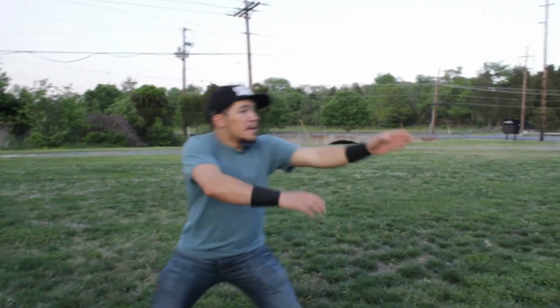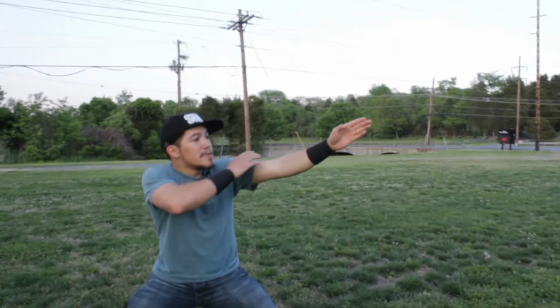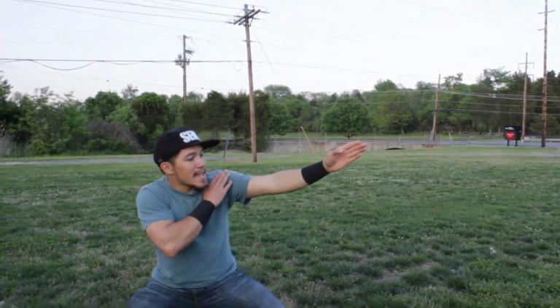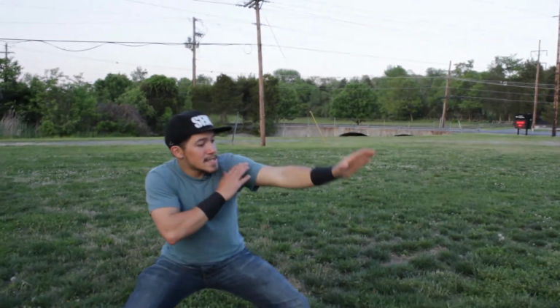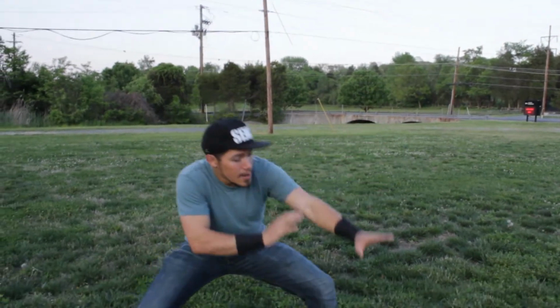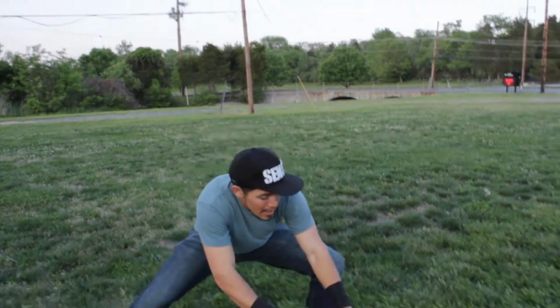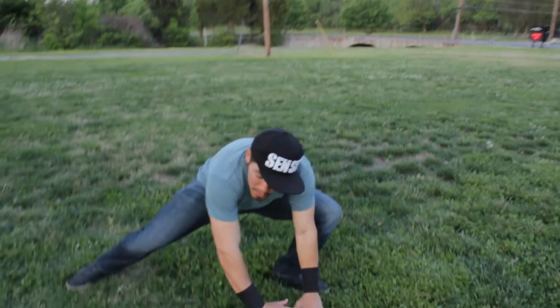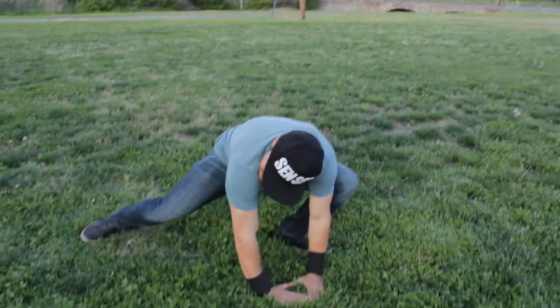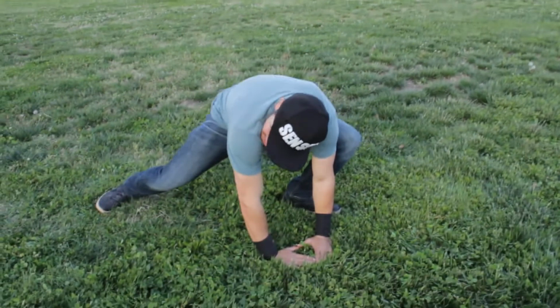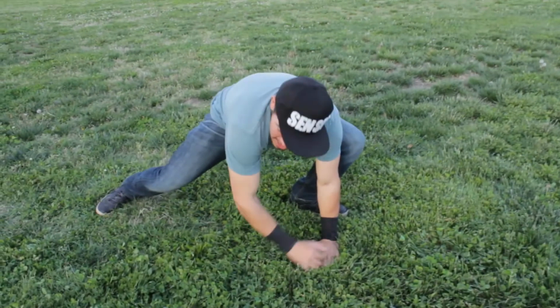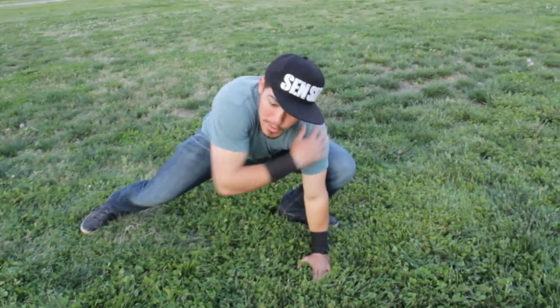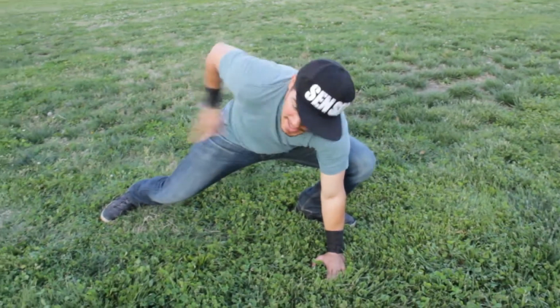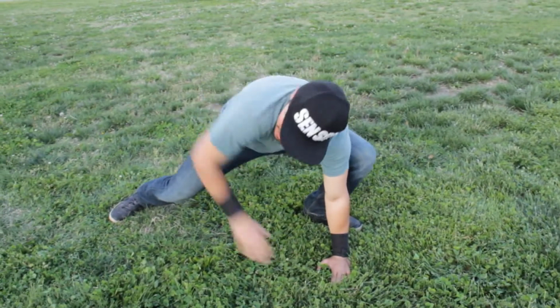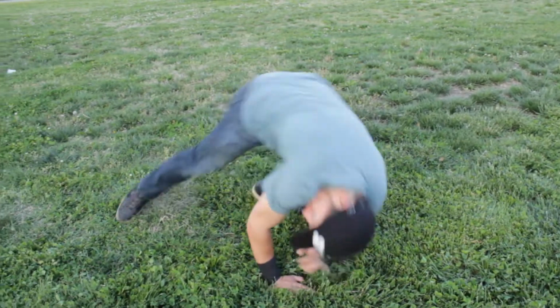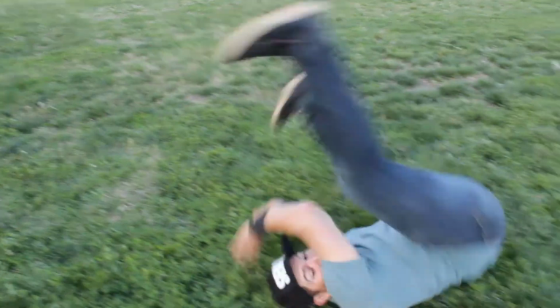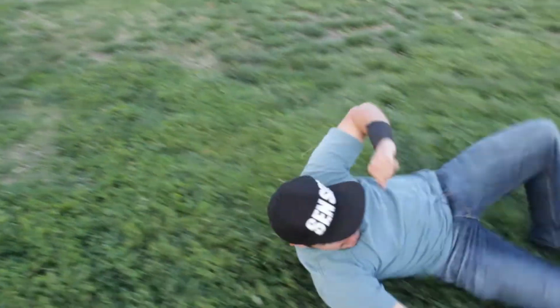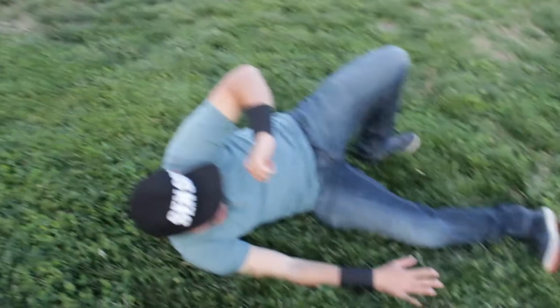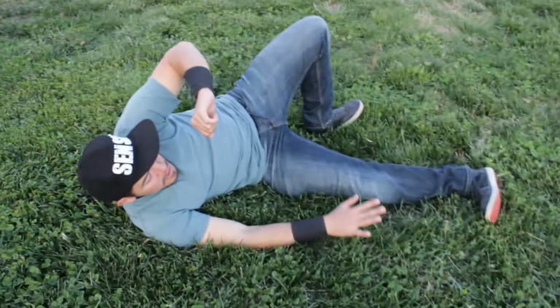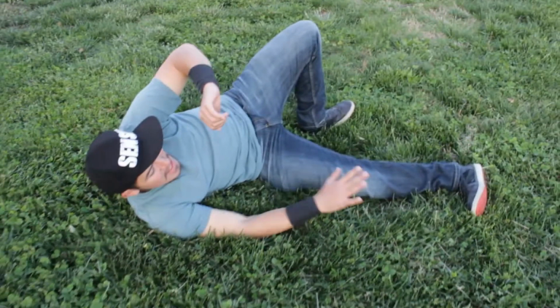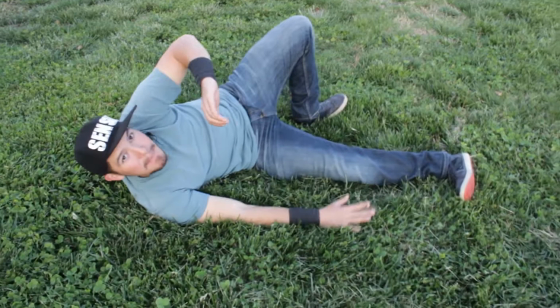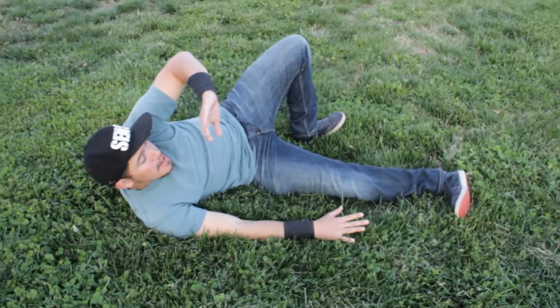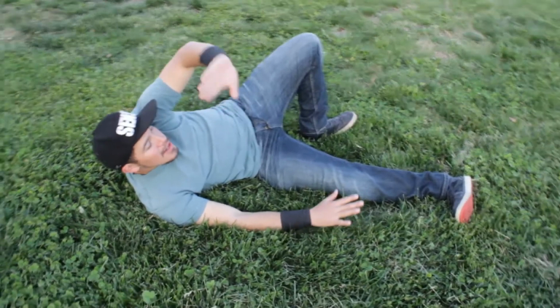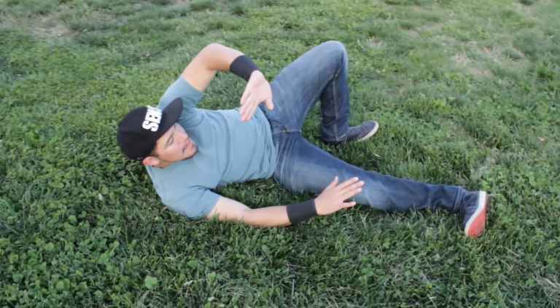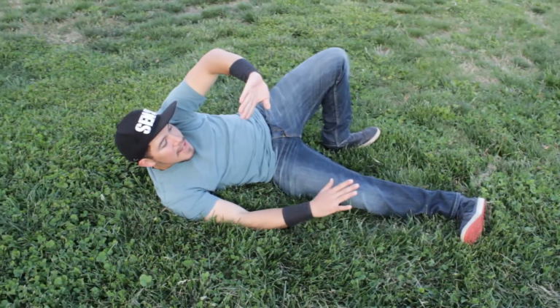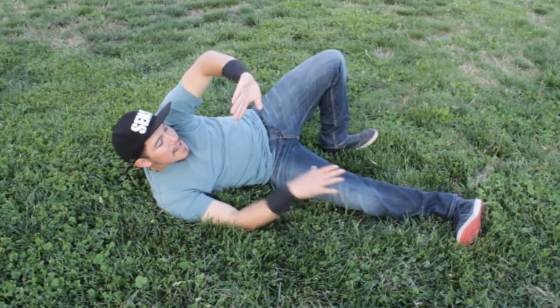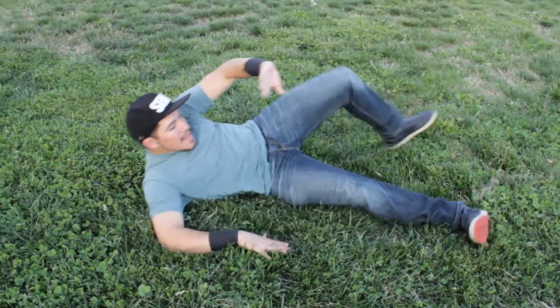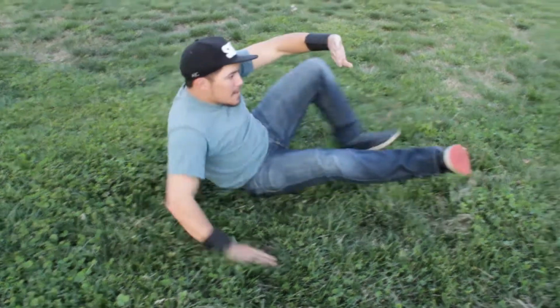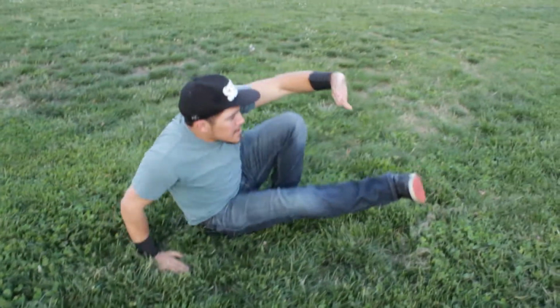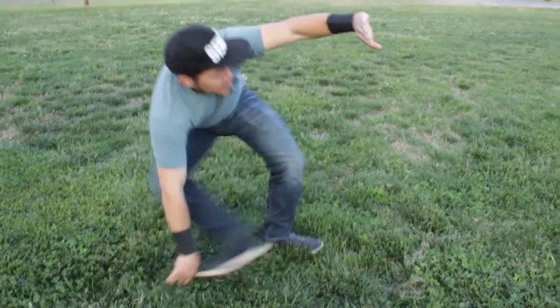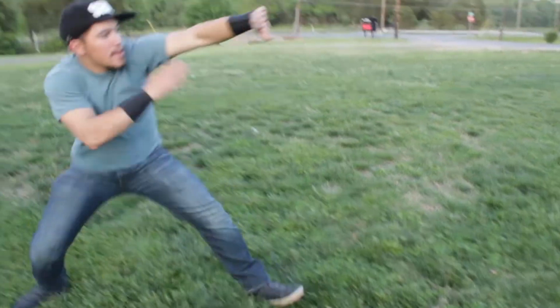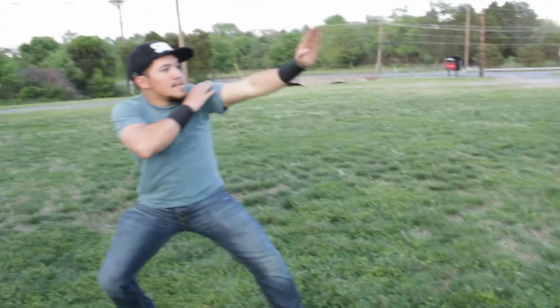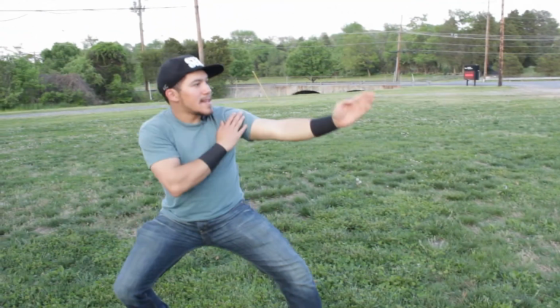Just one more time: we go into stance, rock forward, tuck your chin, shoulder to hip. Brace, slap out, look at my target, and get up. Stance.